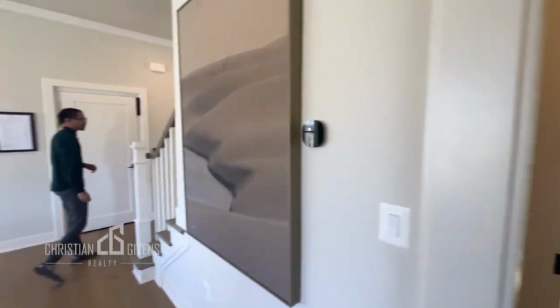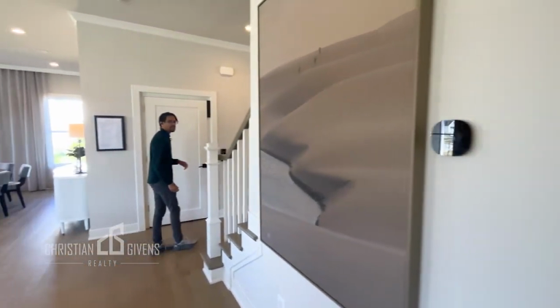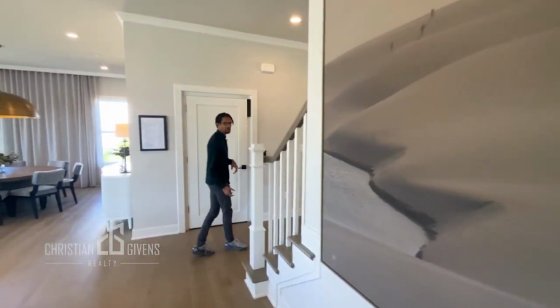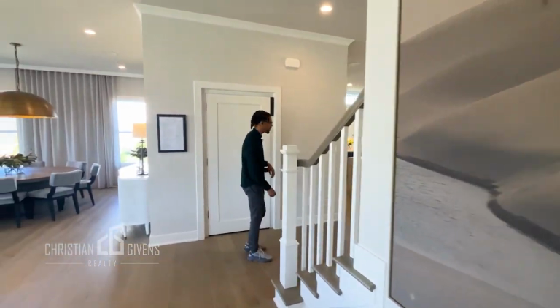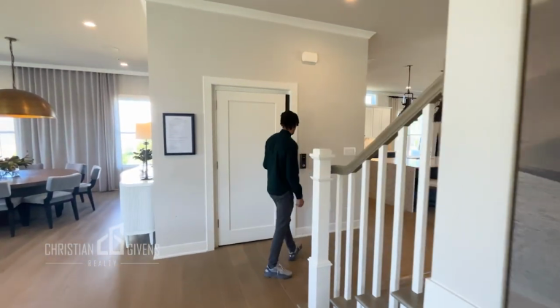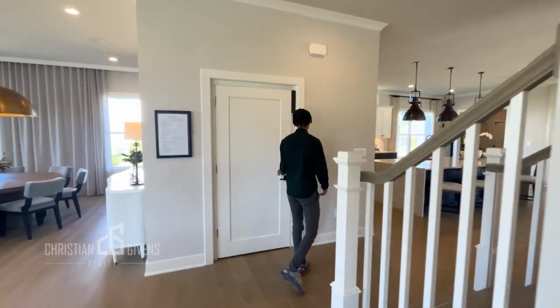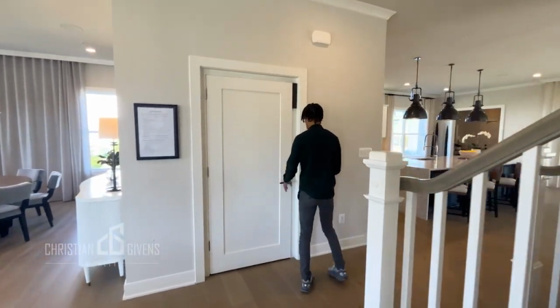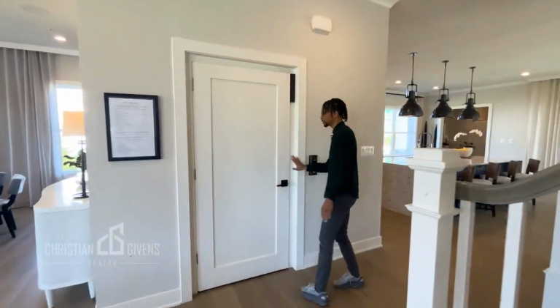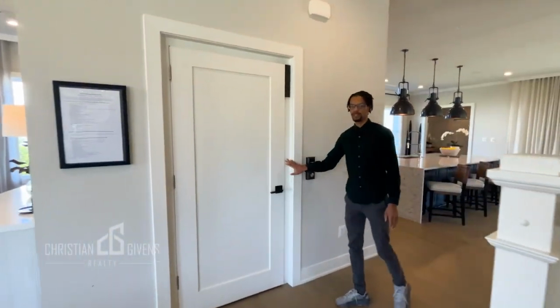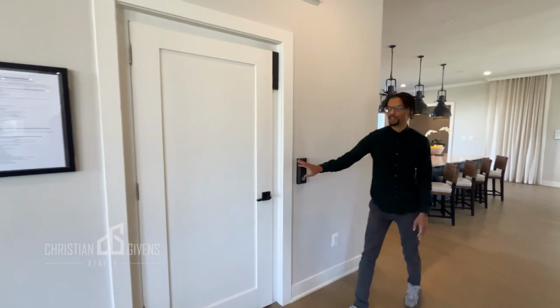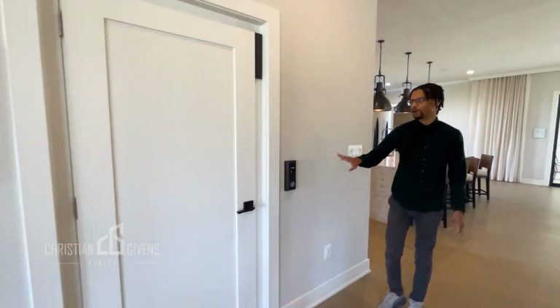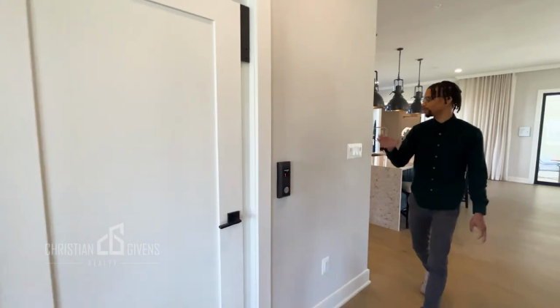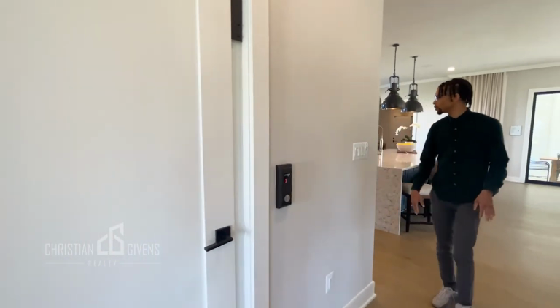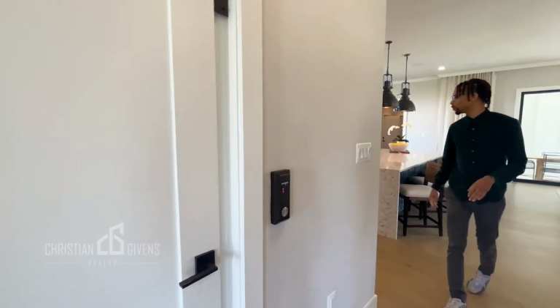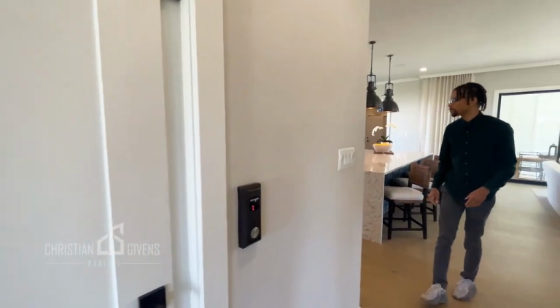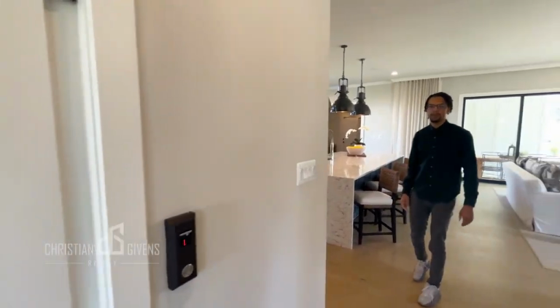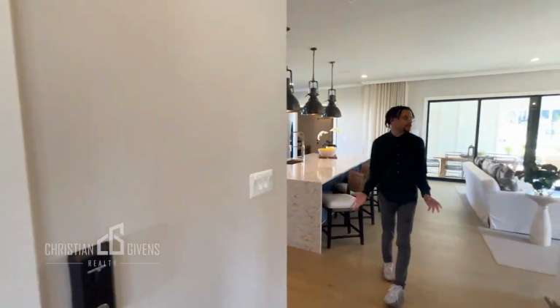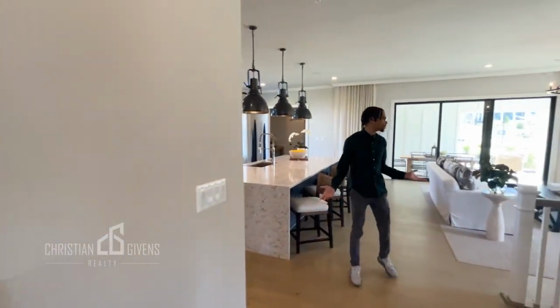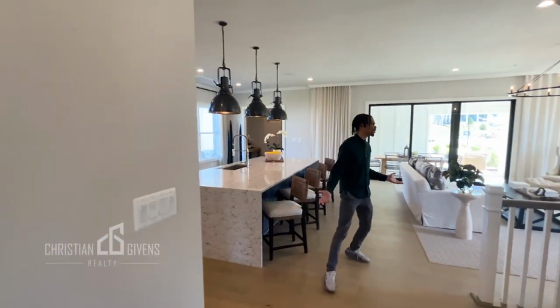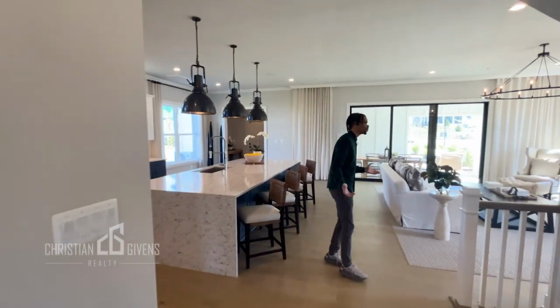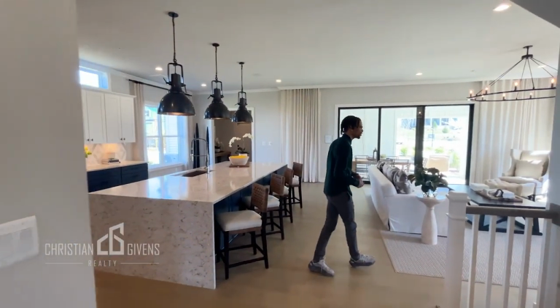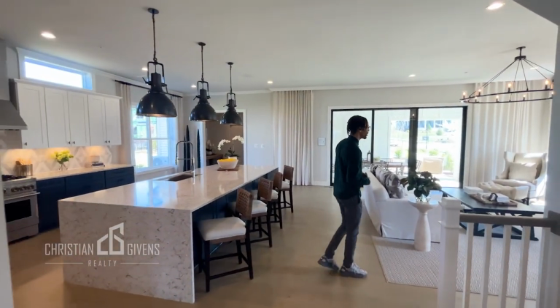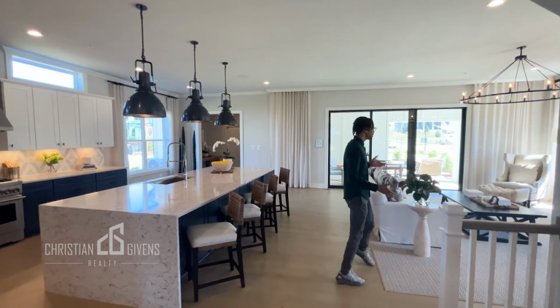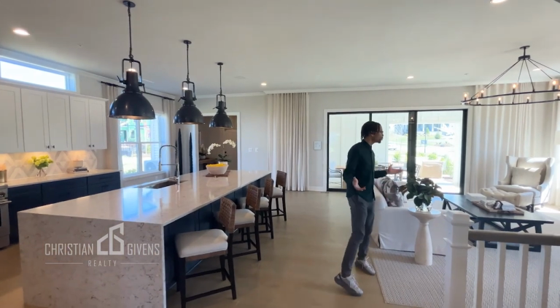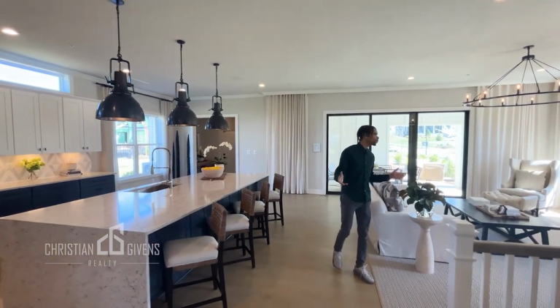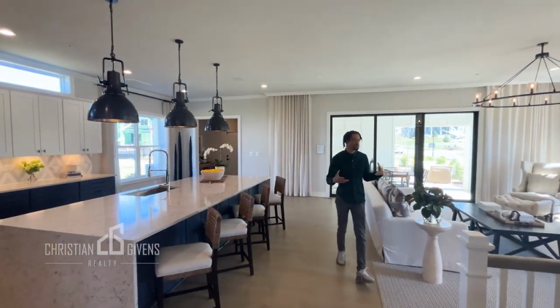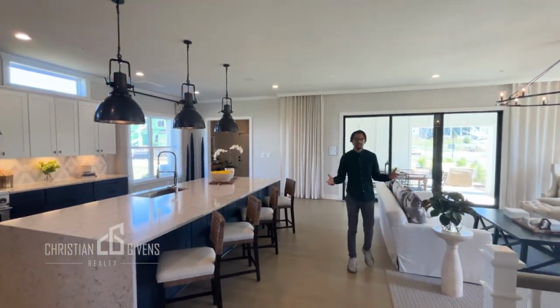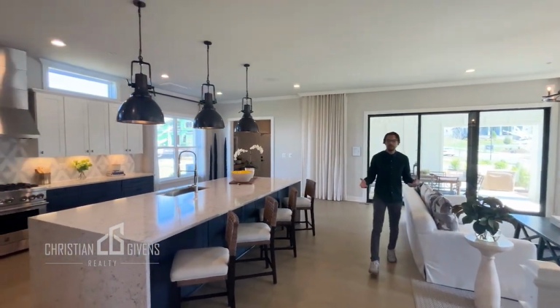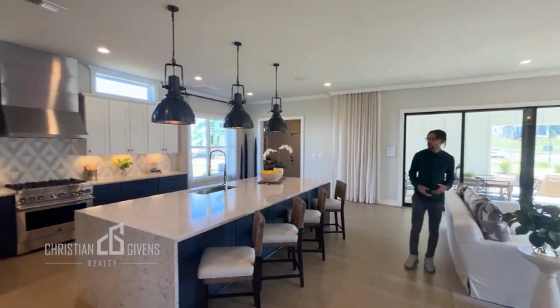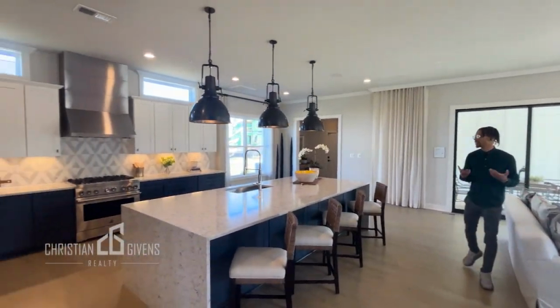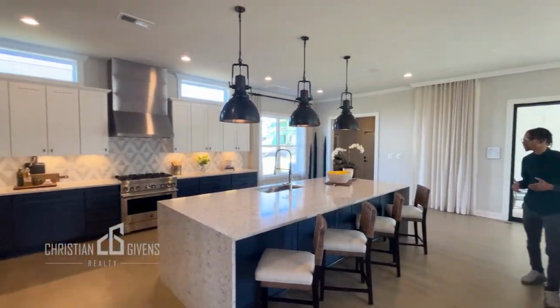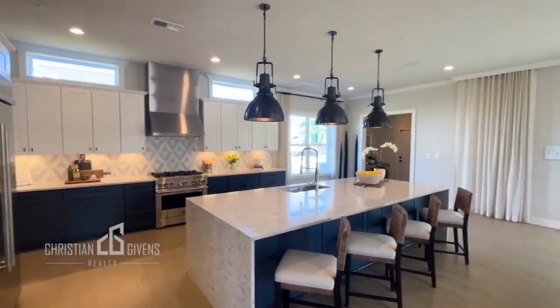This home does have an elevator that will take you to all three floors. Stepping into the back of the home, you have a beautiful, spacious family room and kitchen combination.